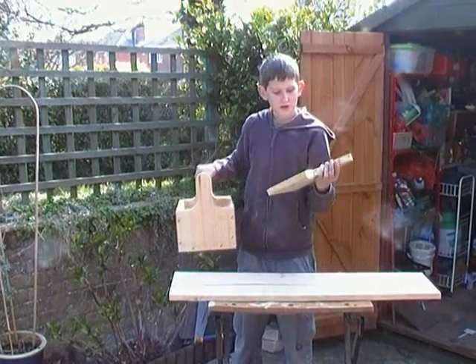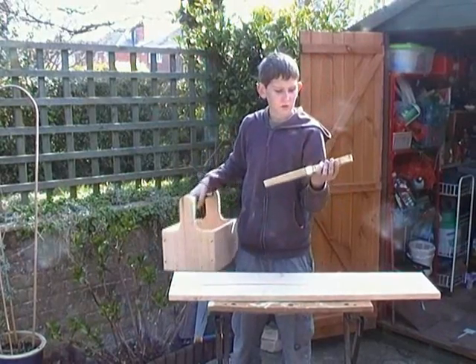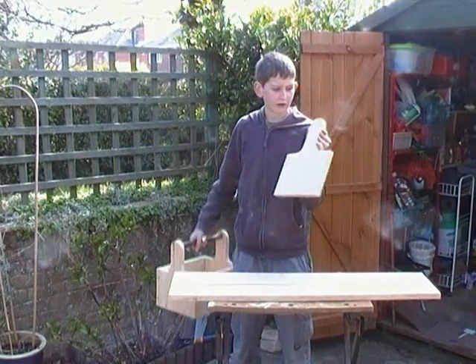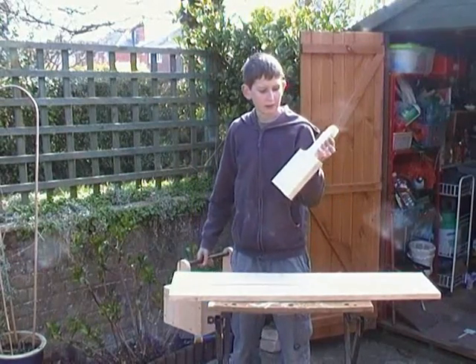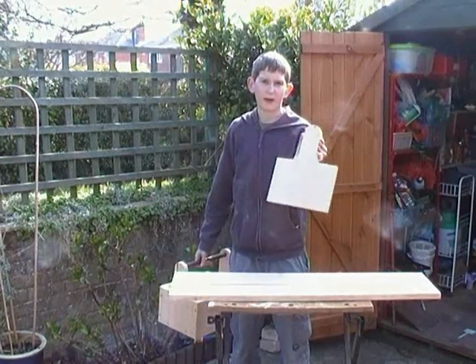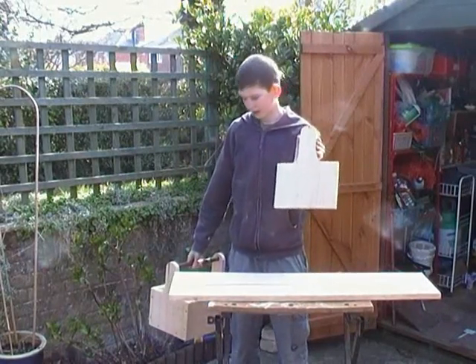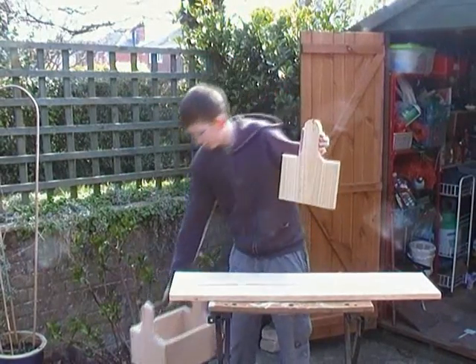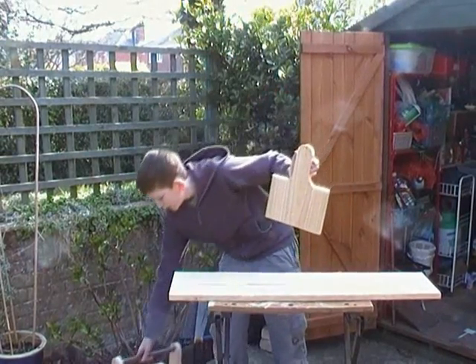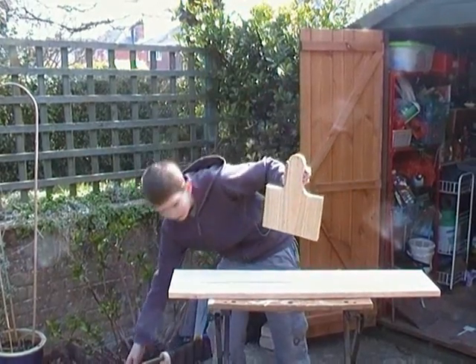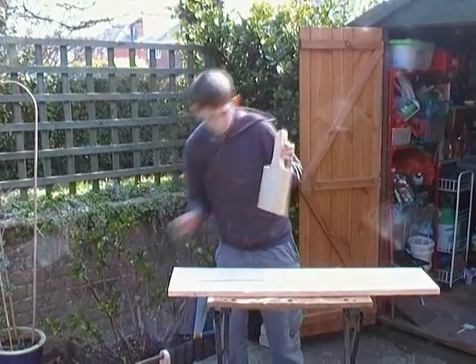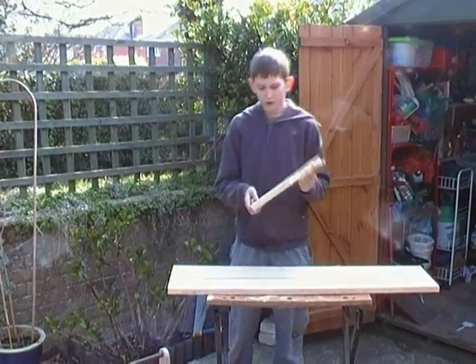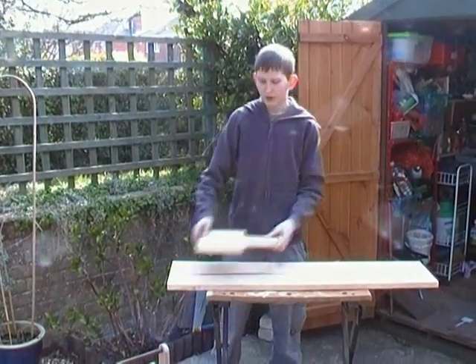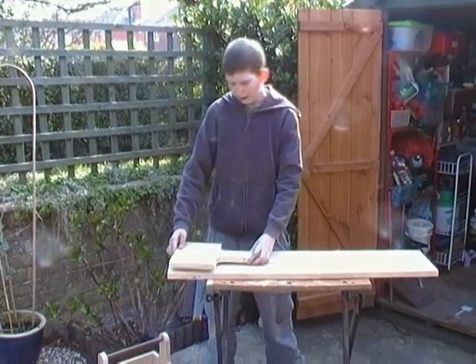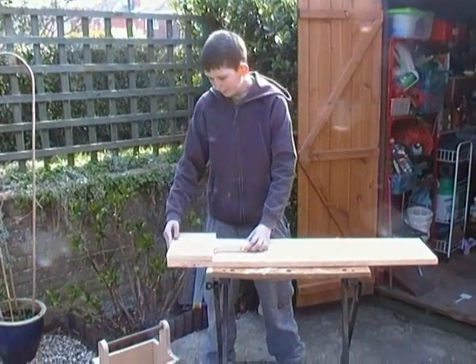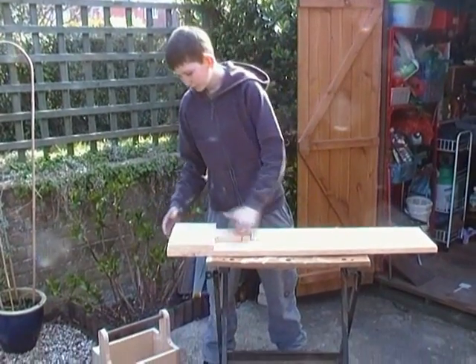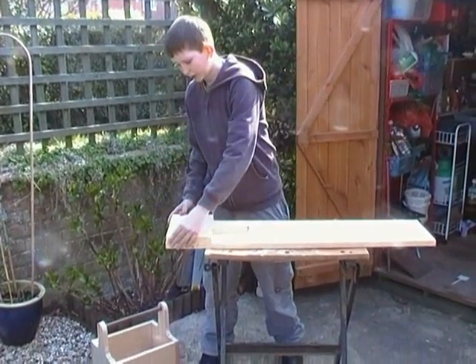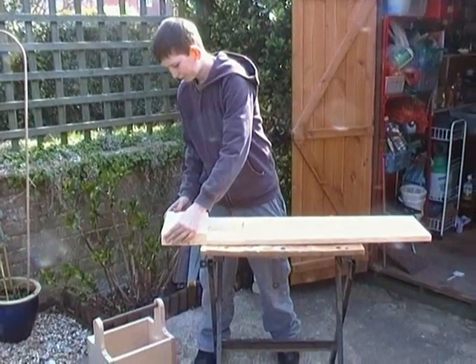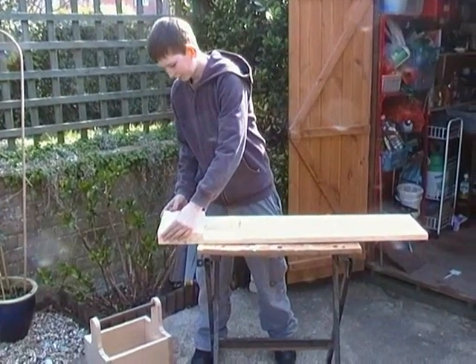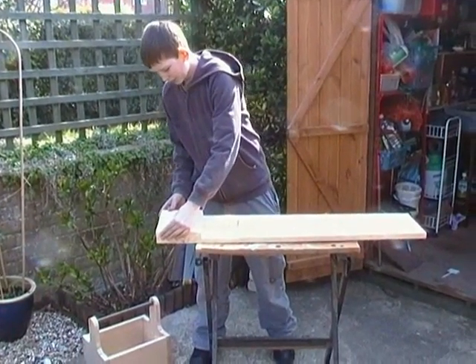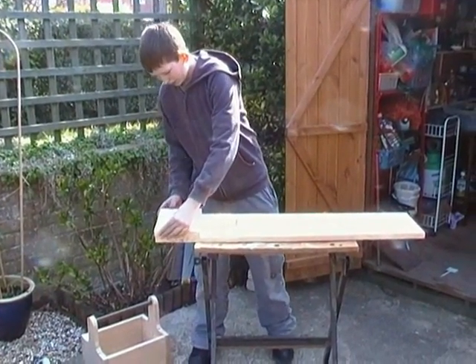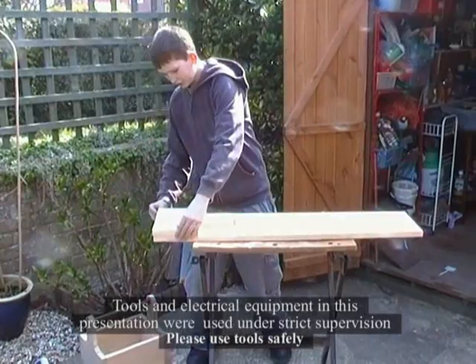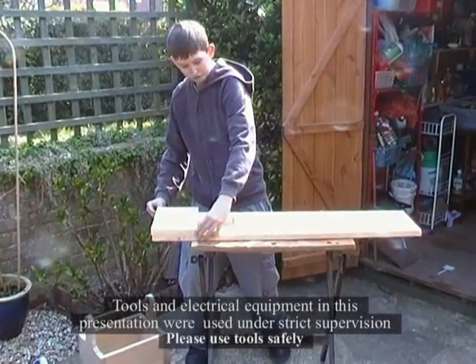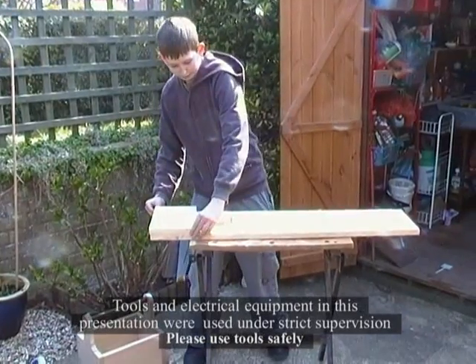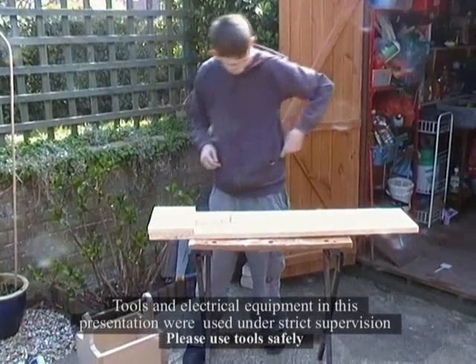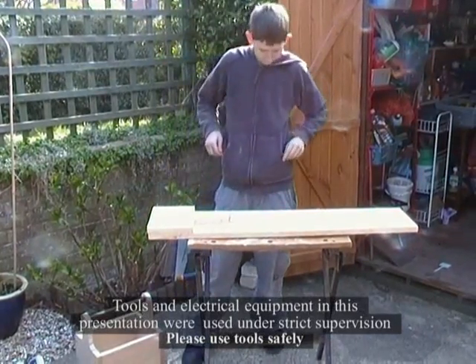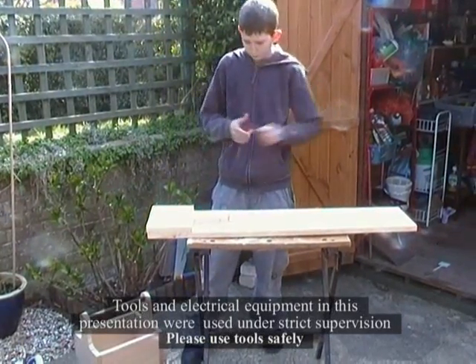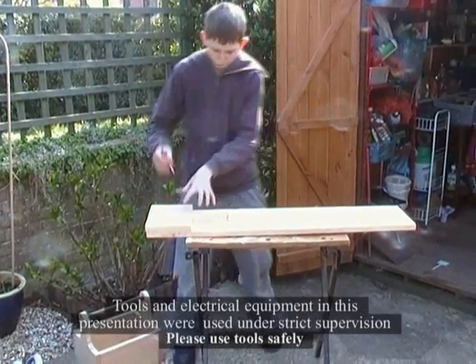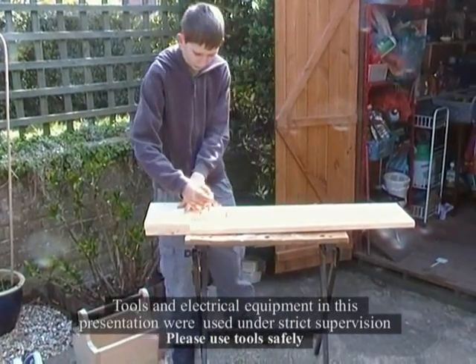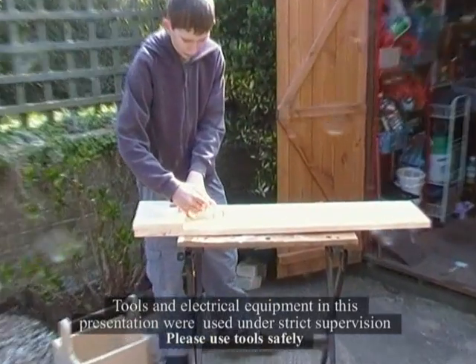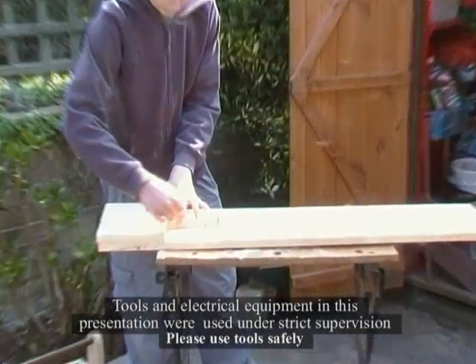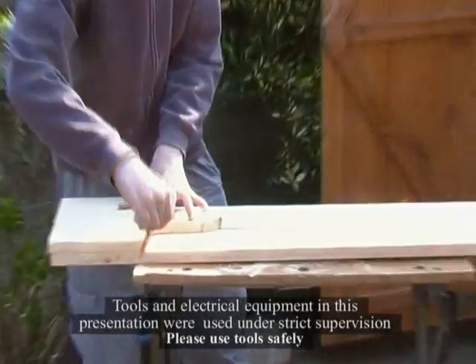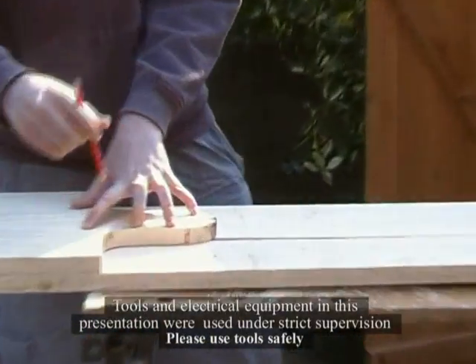This is just one of the templates I've made earlier. What we're going to do, we're just going to line it up to the side, make sure it's really accurate, and then we're going to draw around the outline.